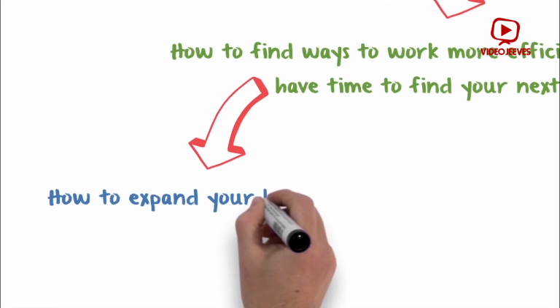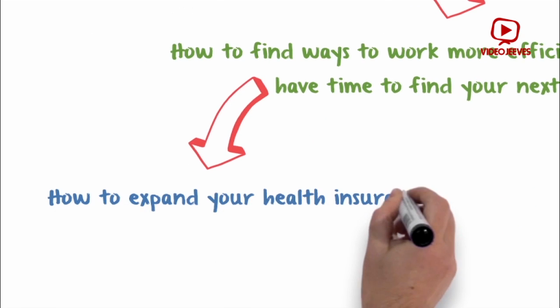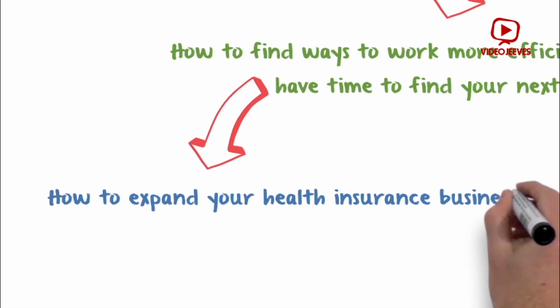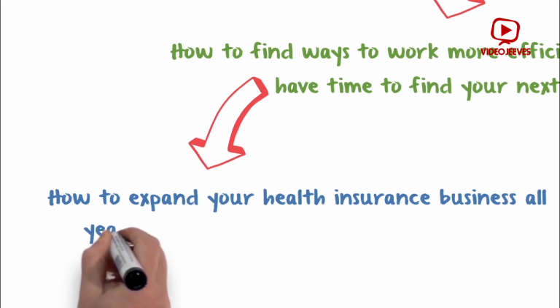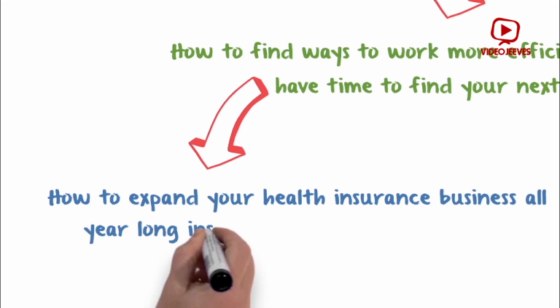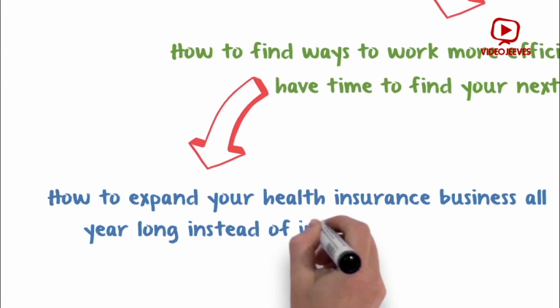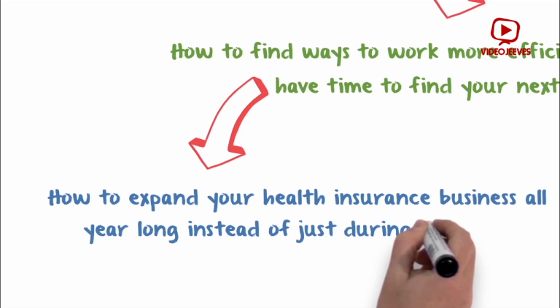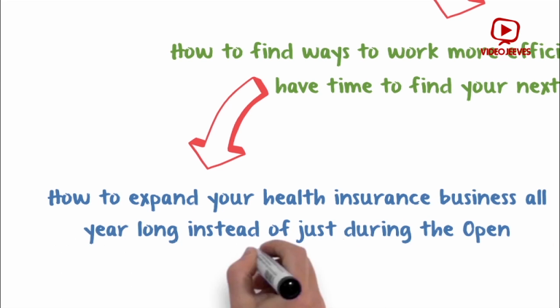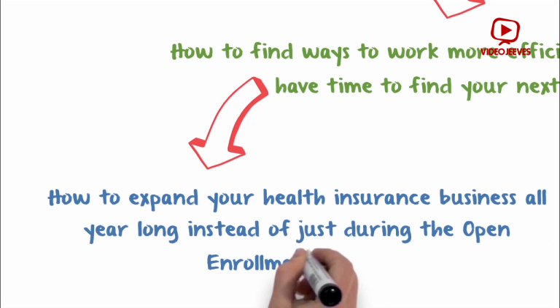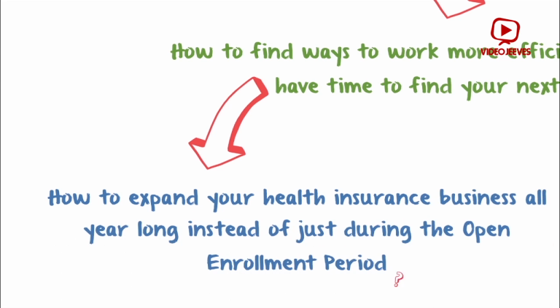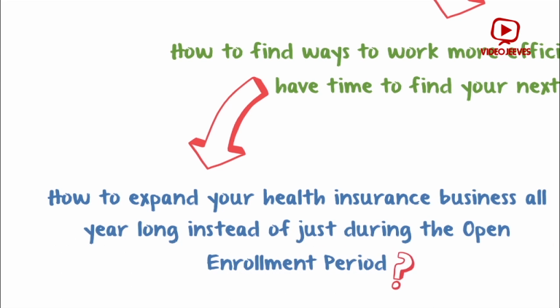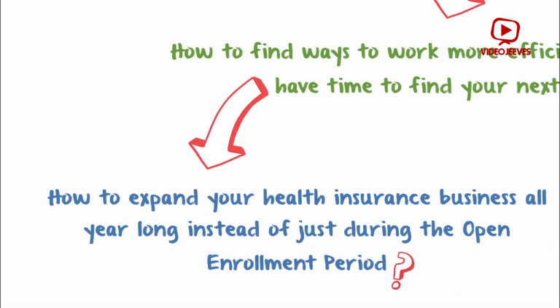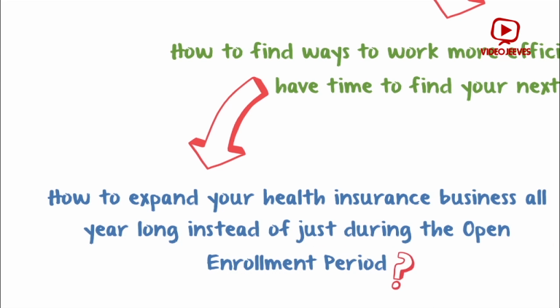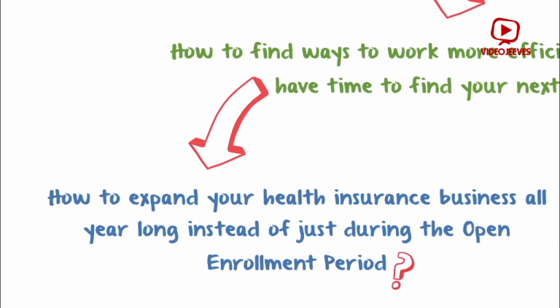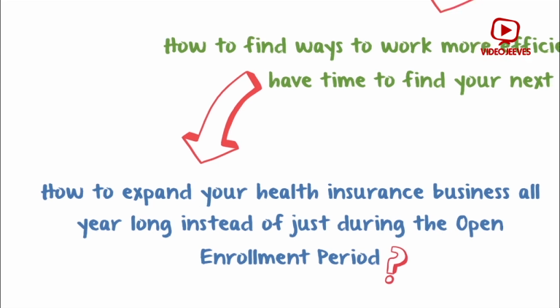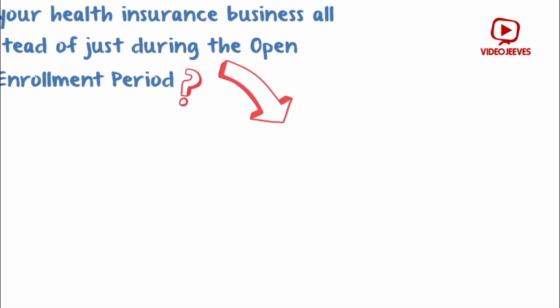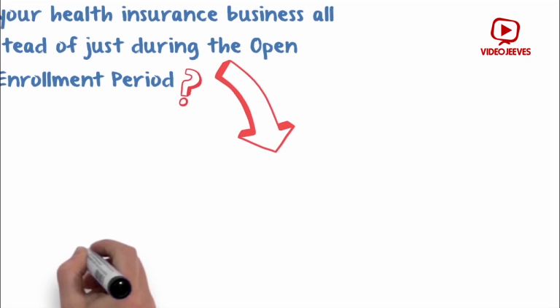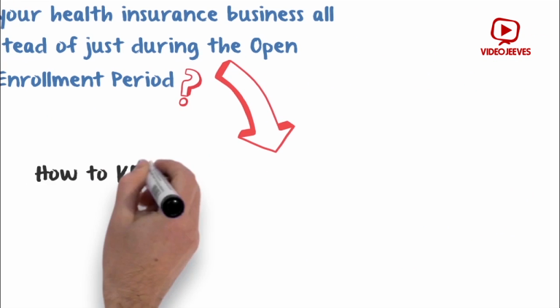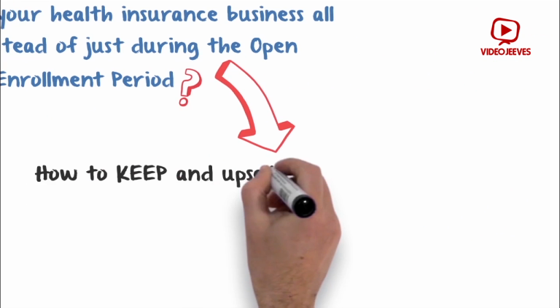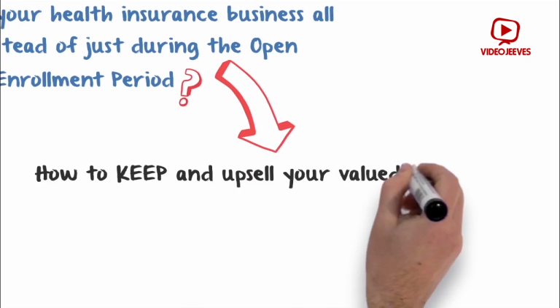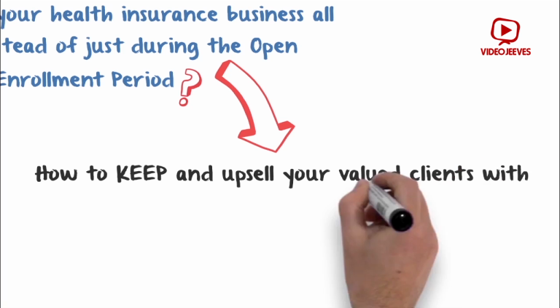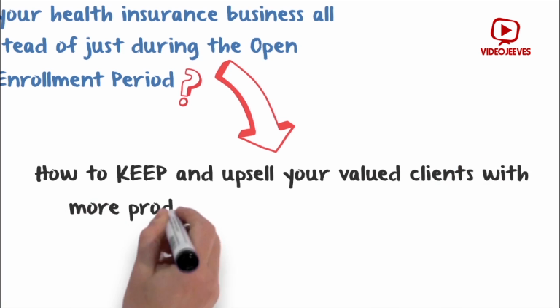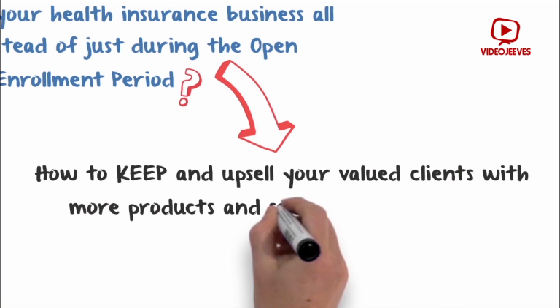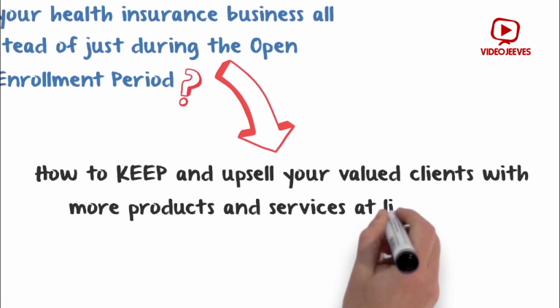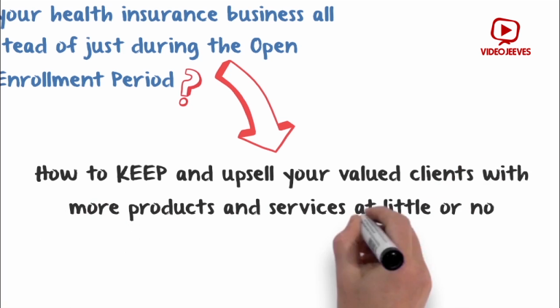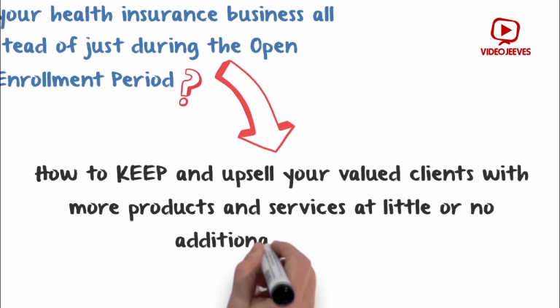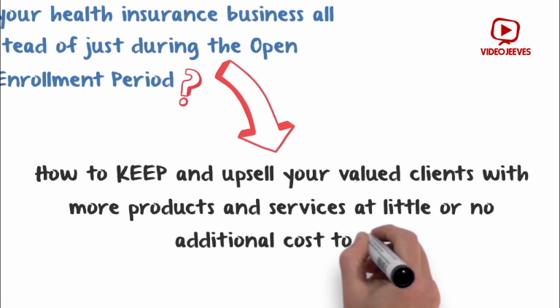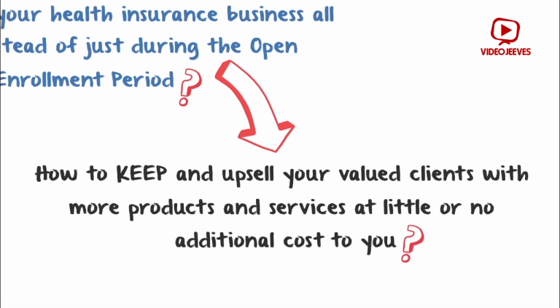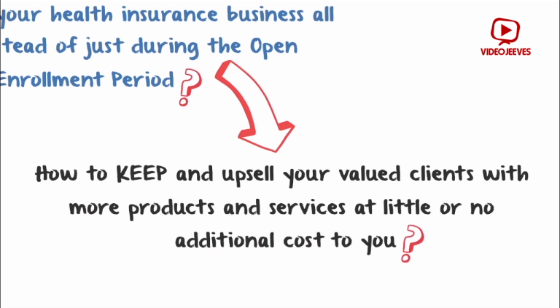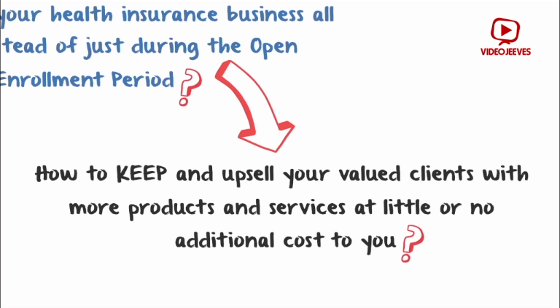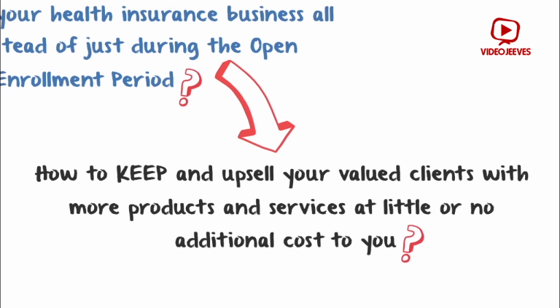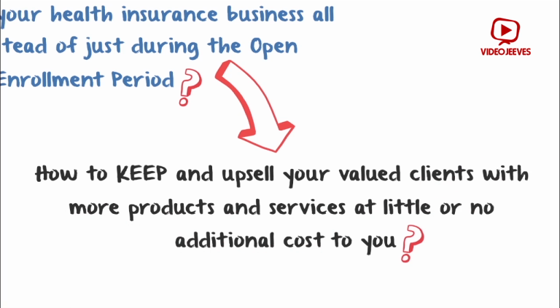How to expand your health insurance business all year long instead of just during the open enrollment period? How to keep and upsell your valued clients with more products and services at little or no additional cost to you?